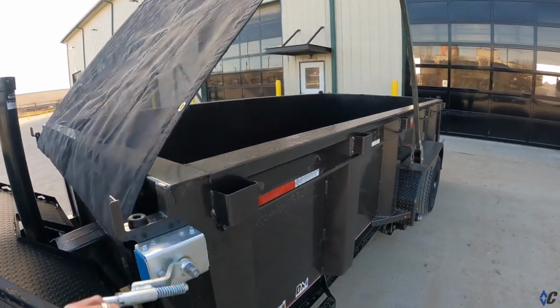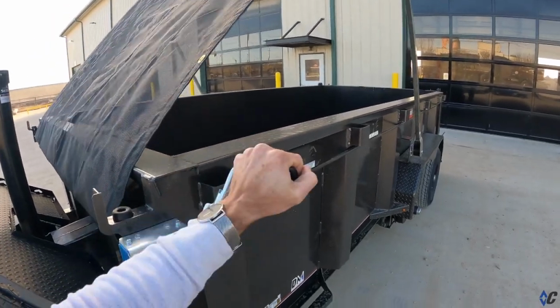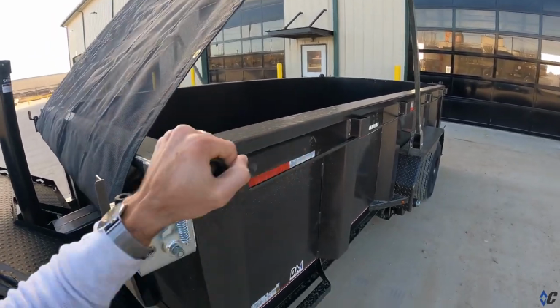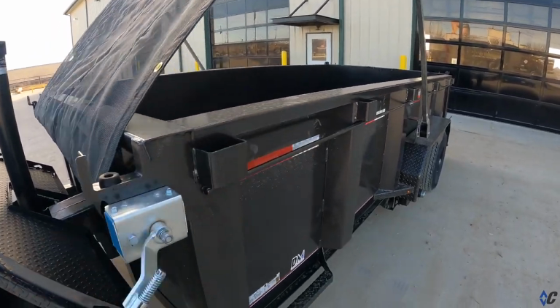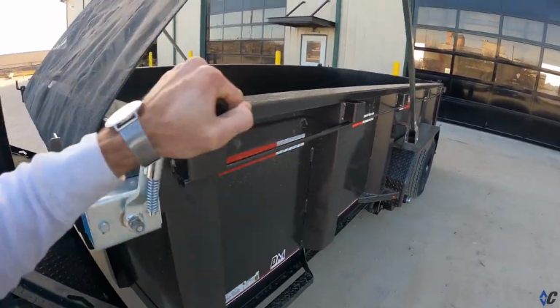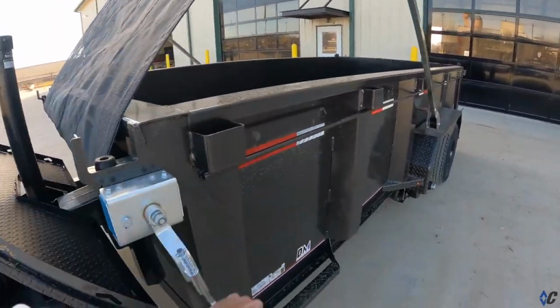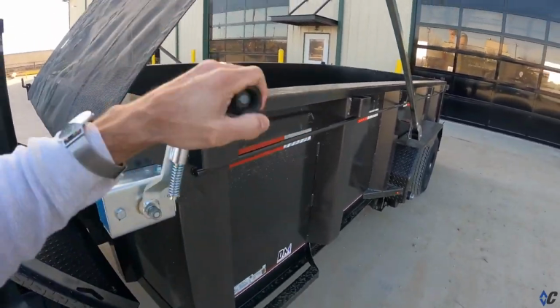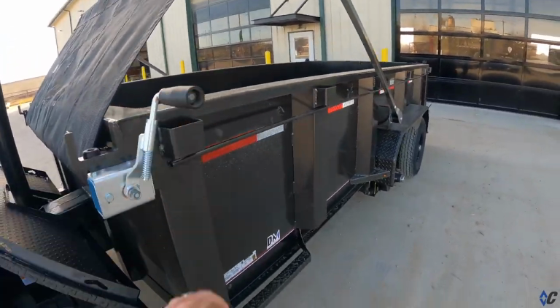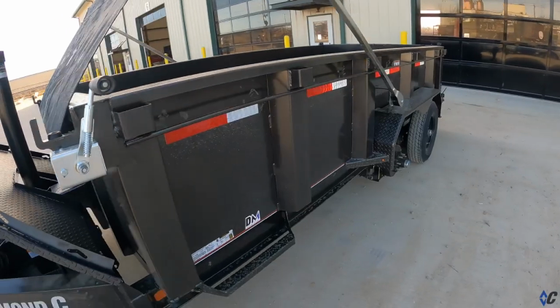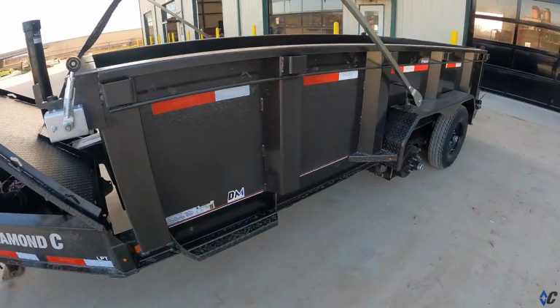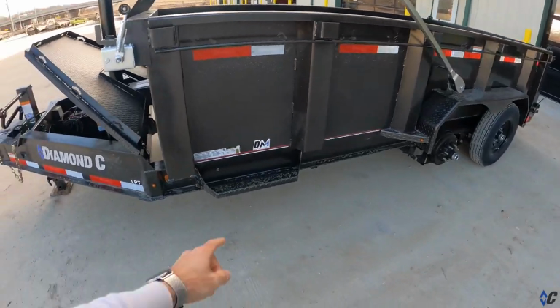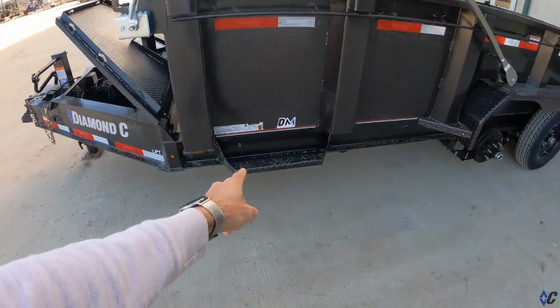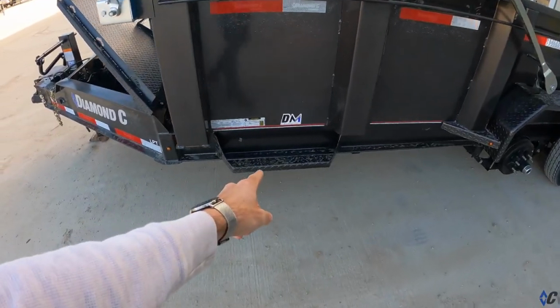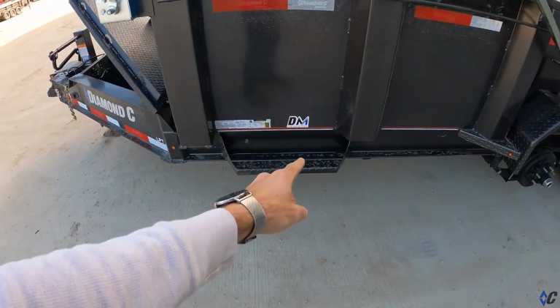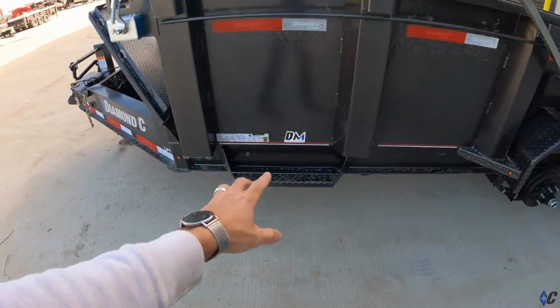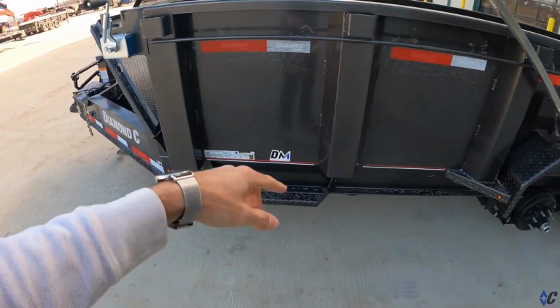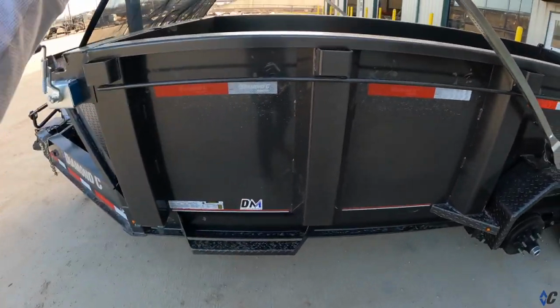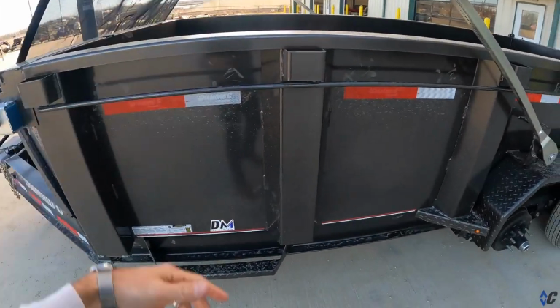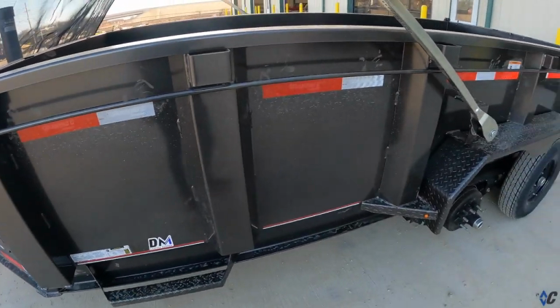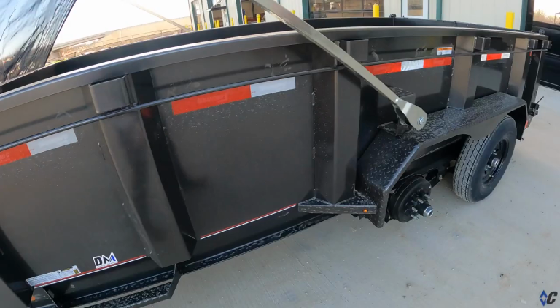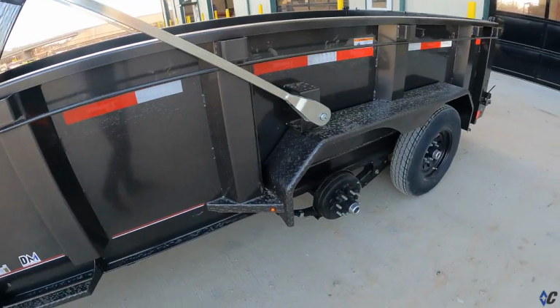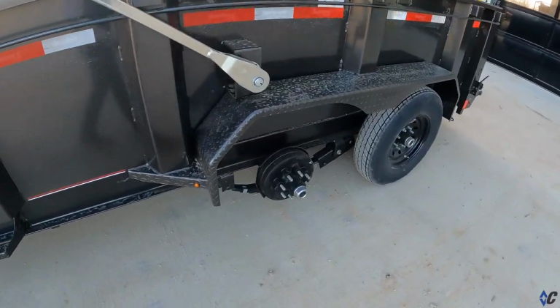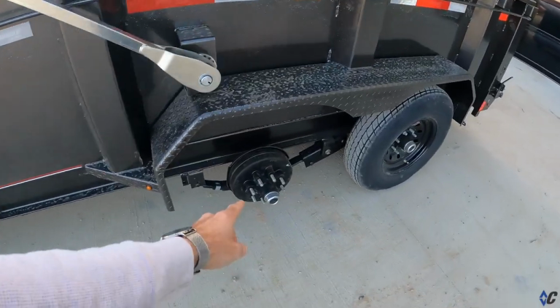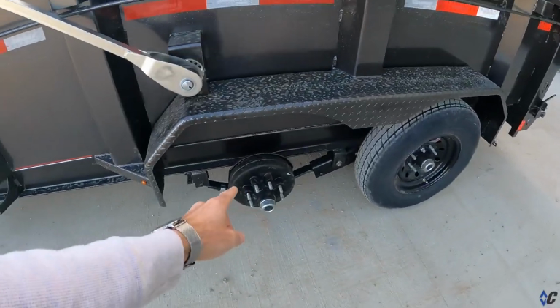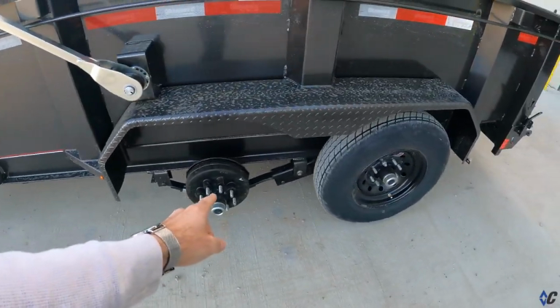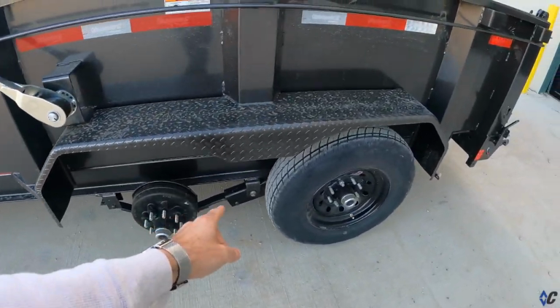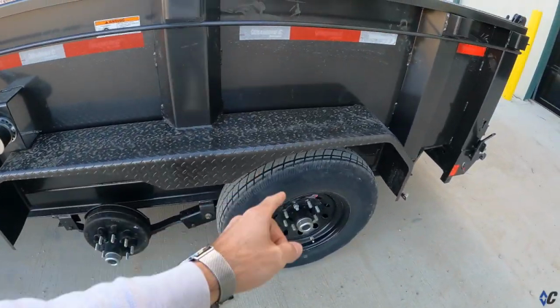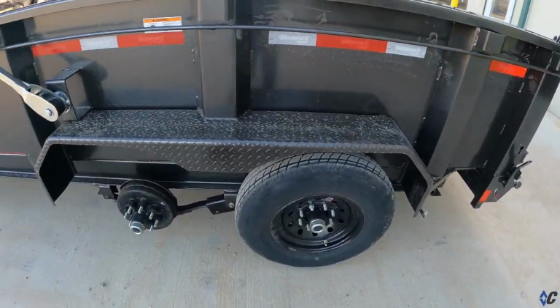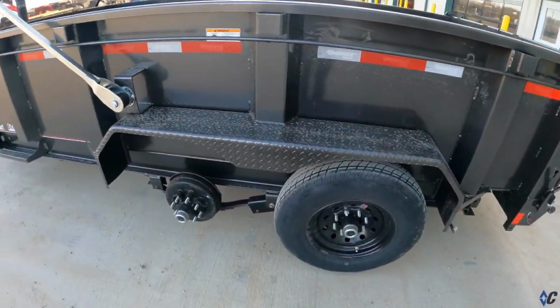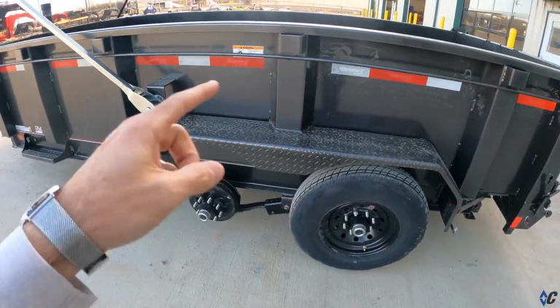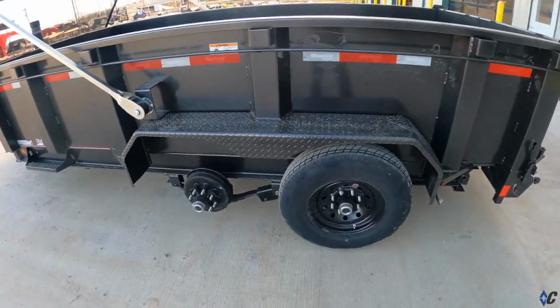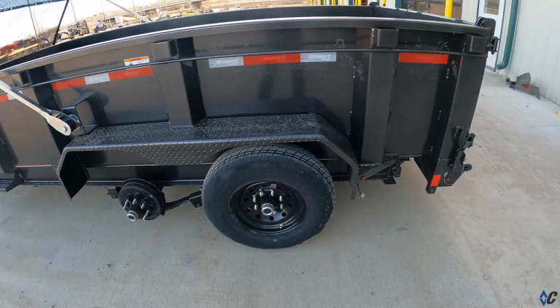Let that sucker out easily, pull it right back. Standard now with a 2400 step right there for easy access over the side. You can see this one's got 7k axles, standard 10-ply tires, triplet fenders.